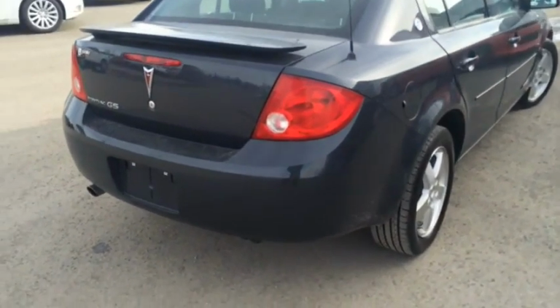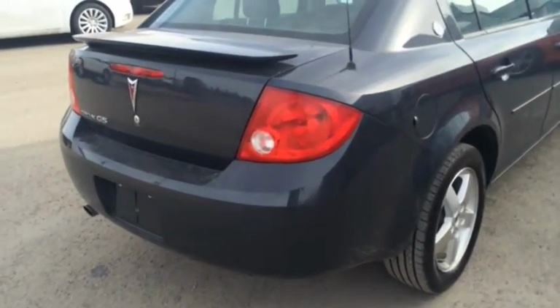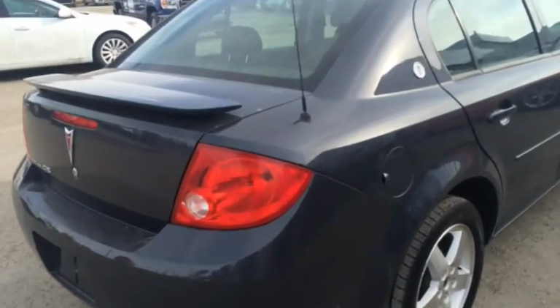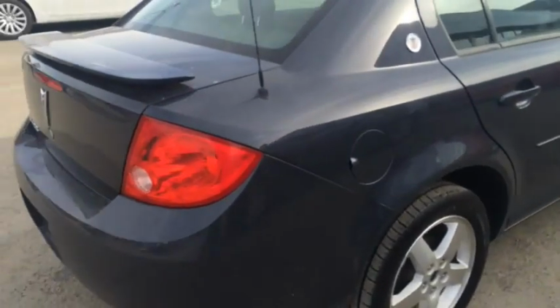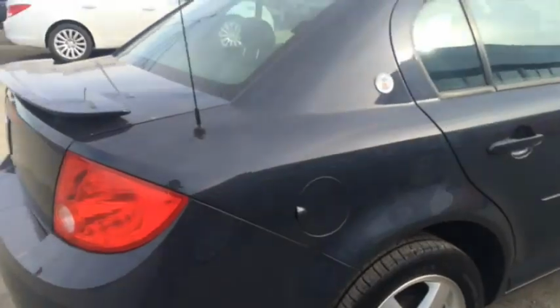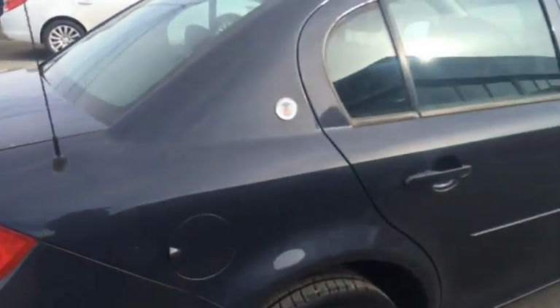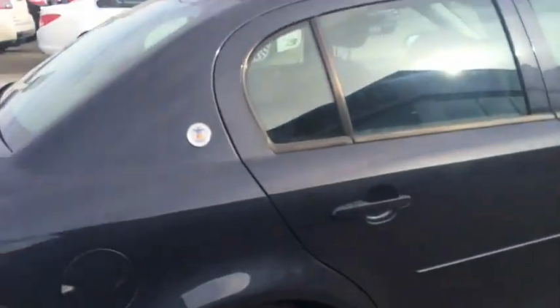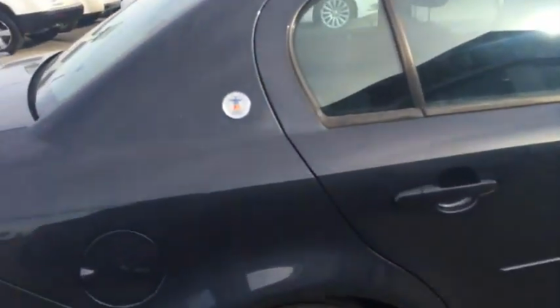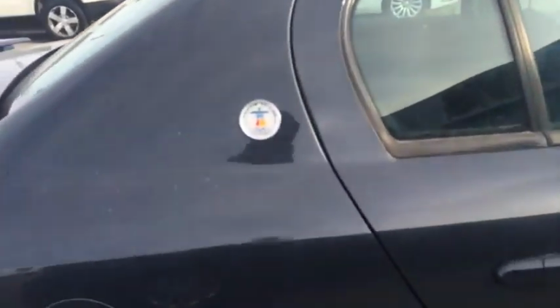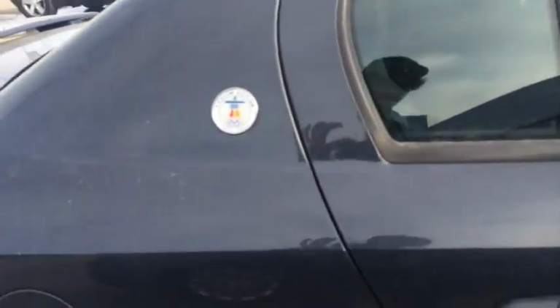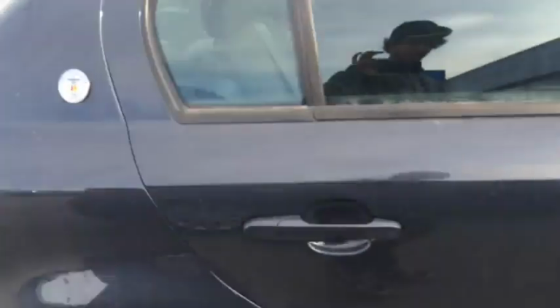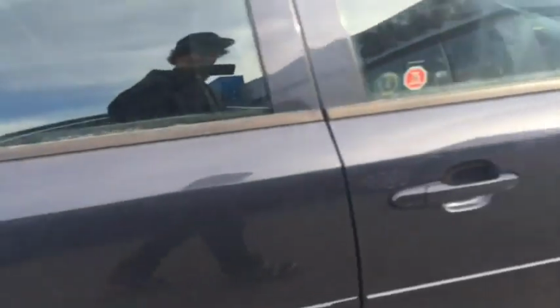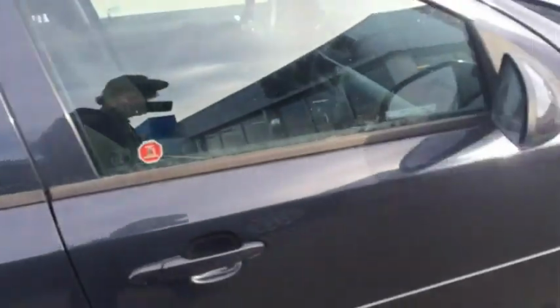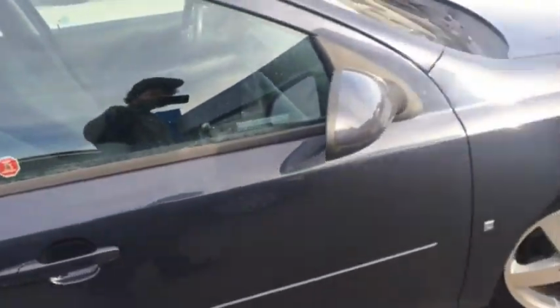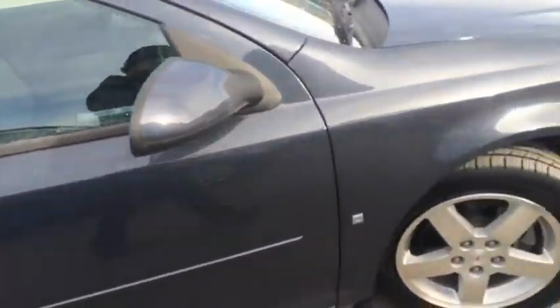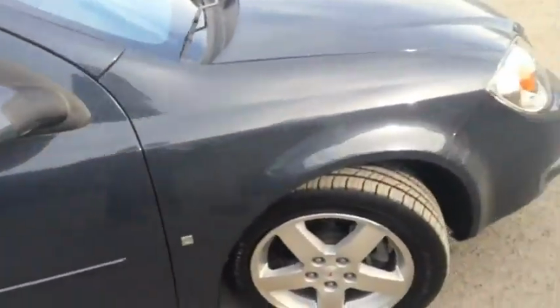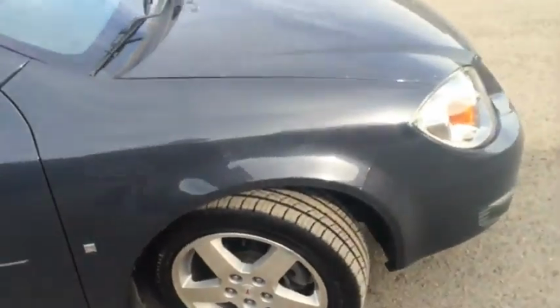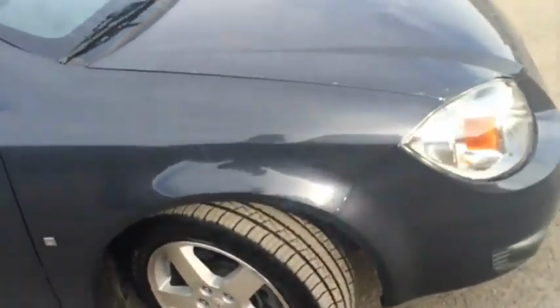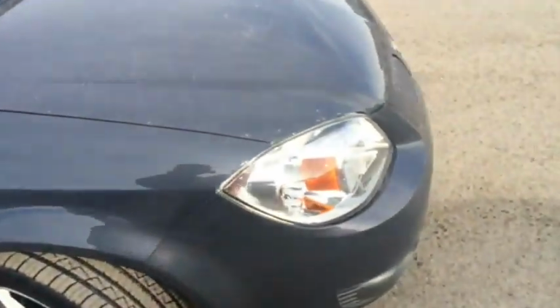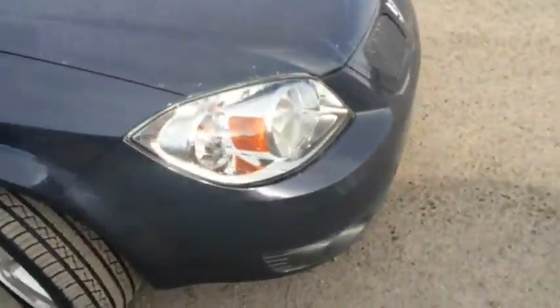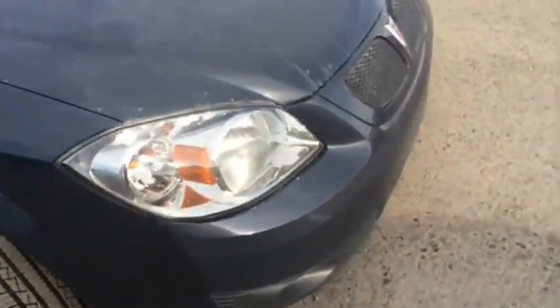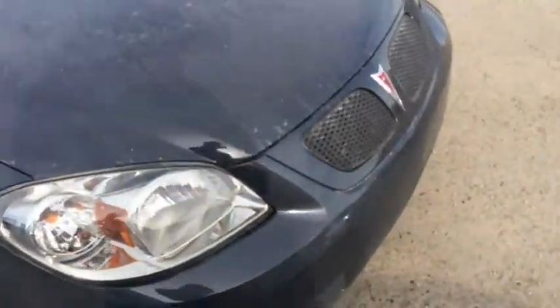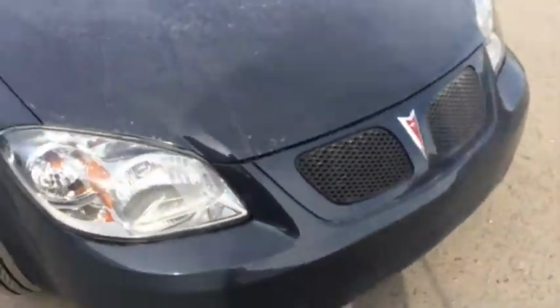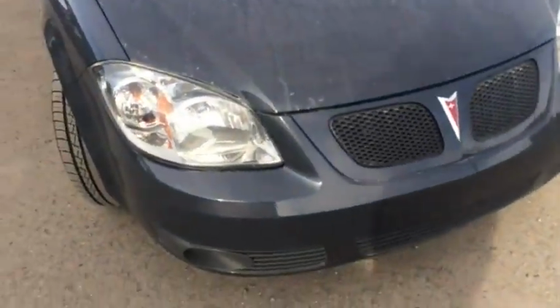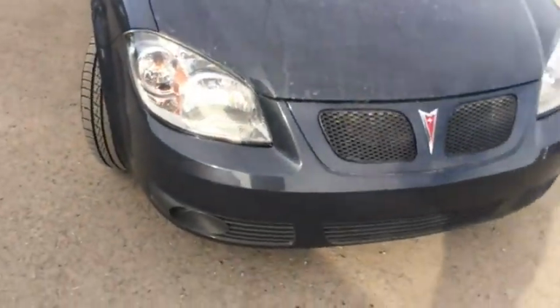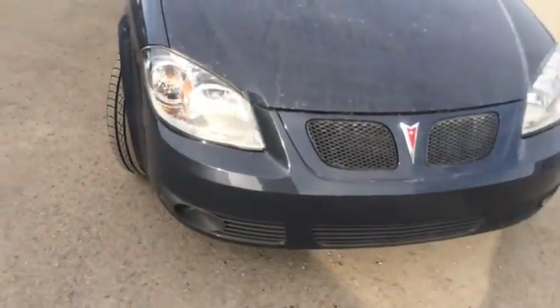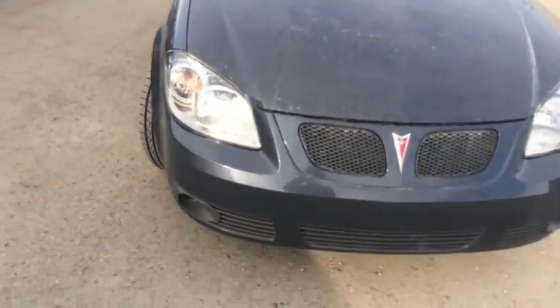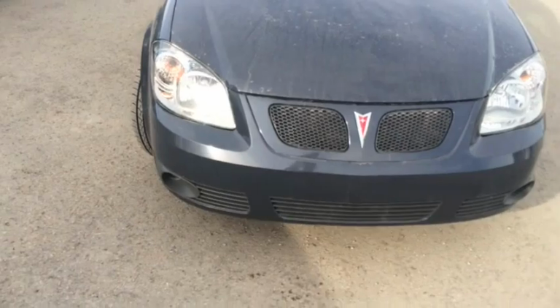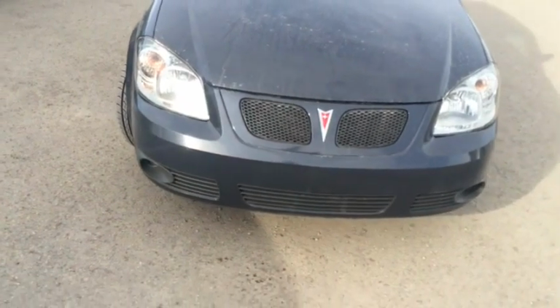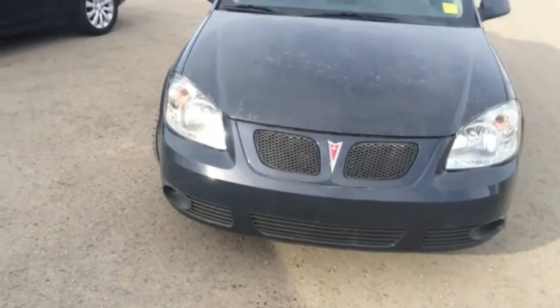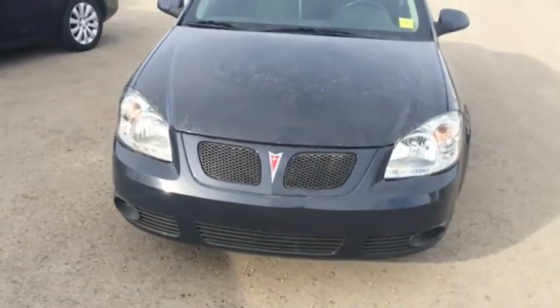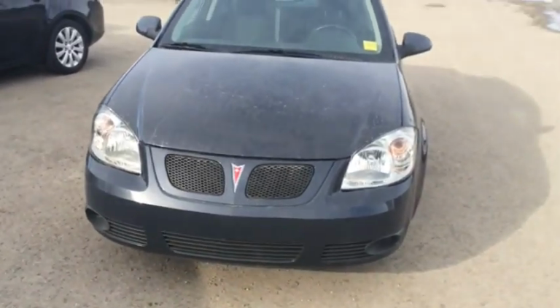This Pontiac G5 podium edition features a 2.2 liter 4-cylinder engine which gets great gas mileage. So come down to Deva Chevrolet today in AirG and take this for a test drive.